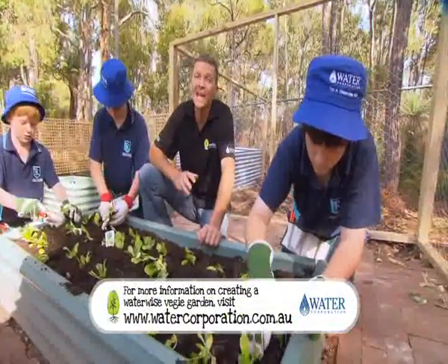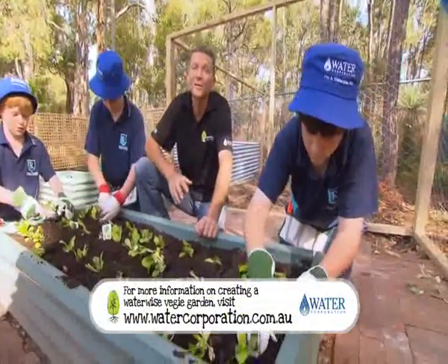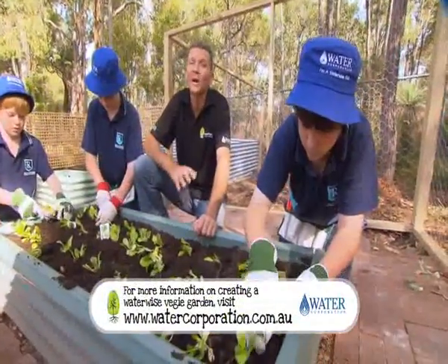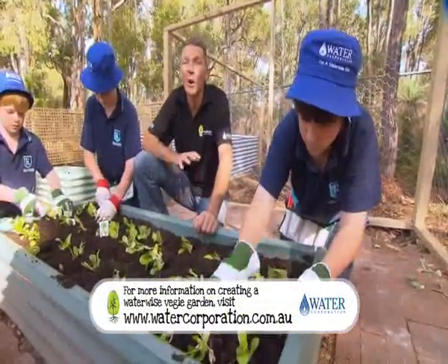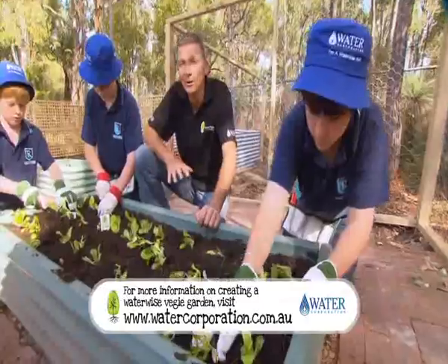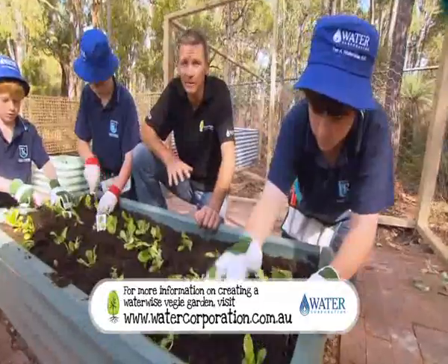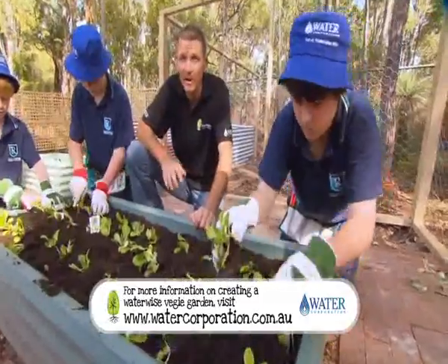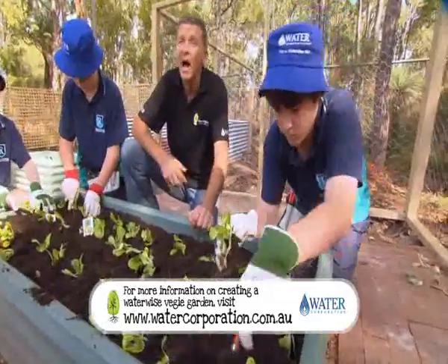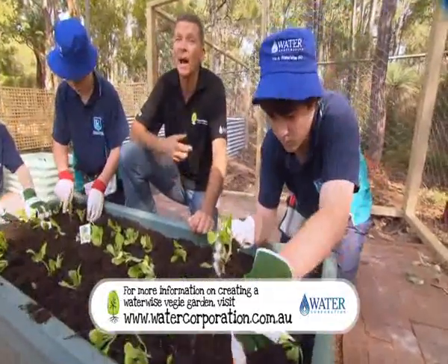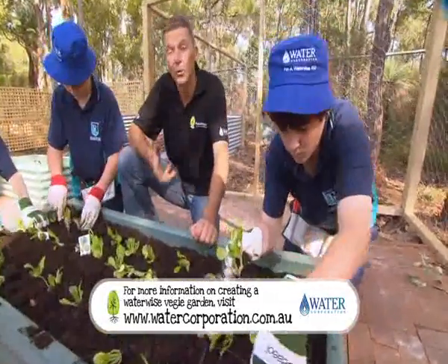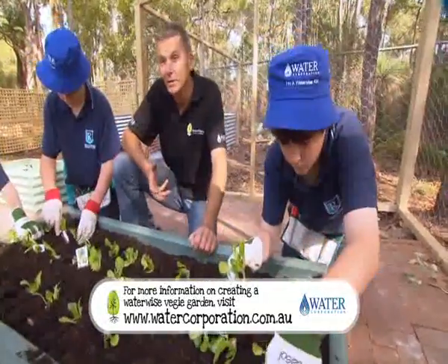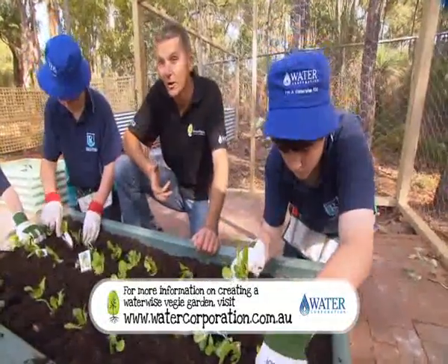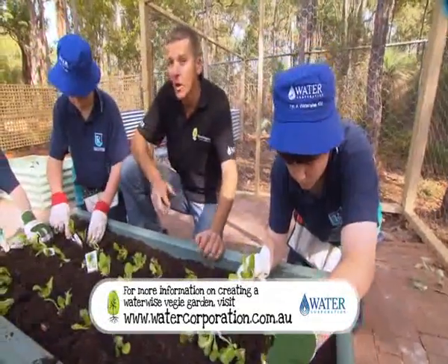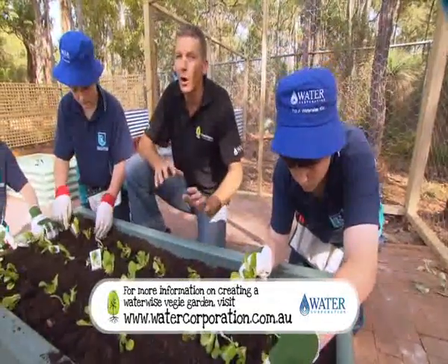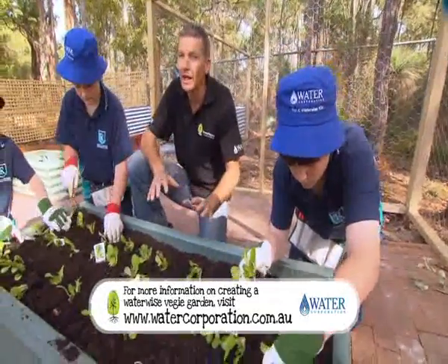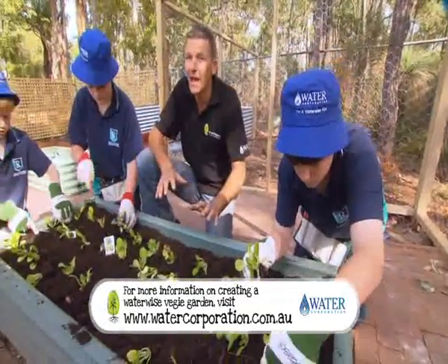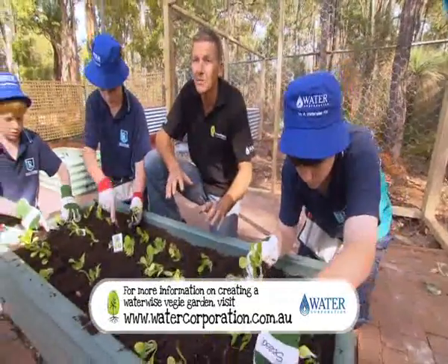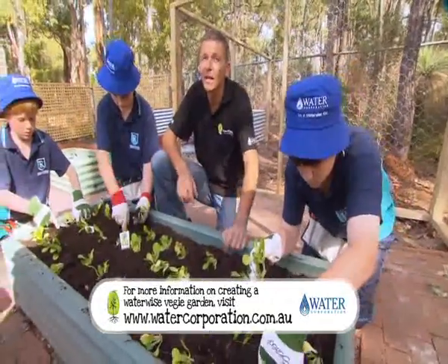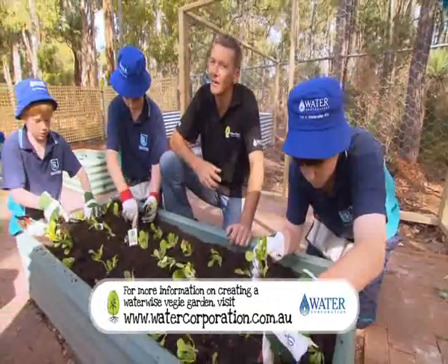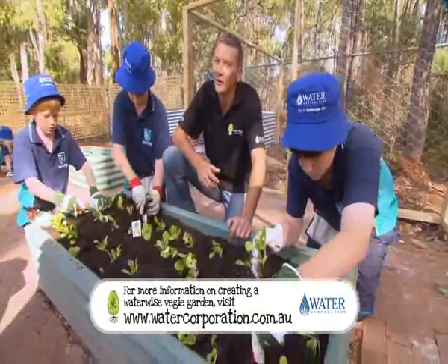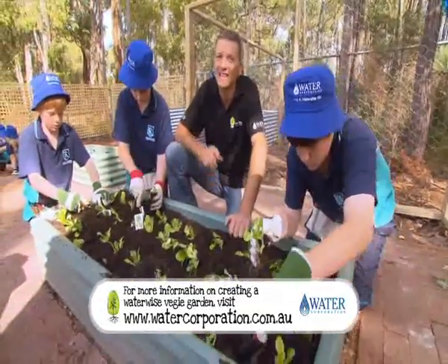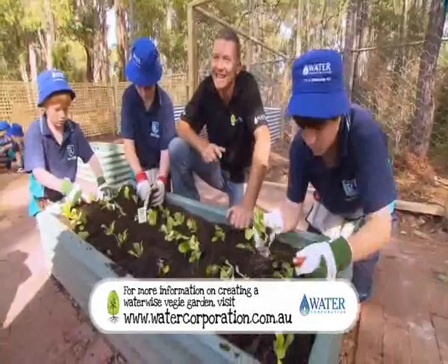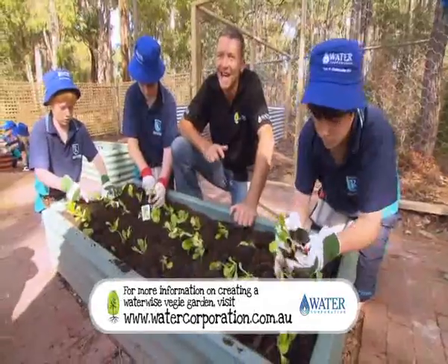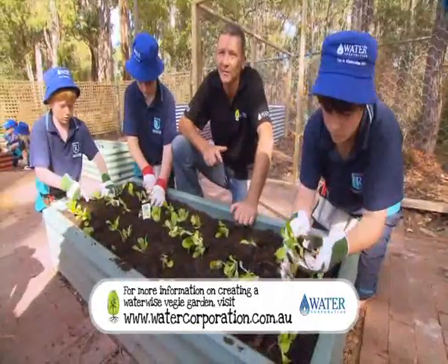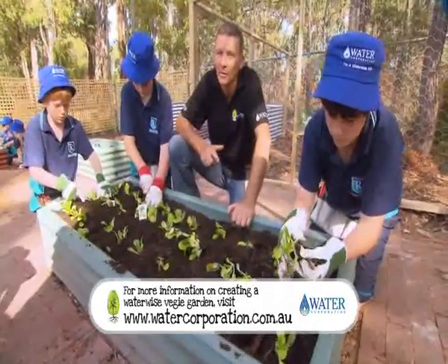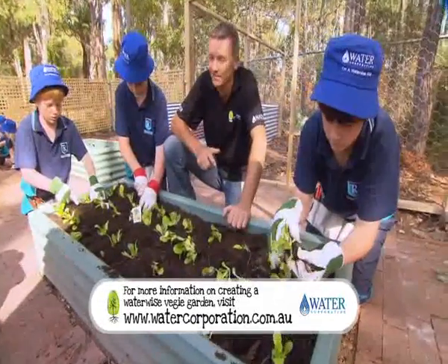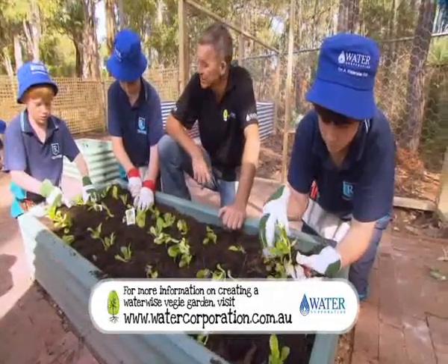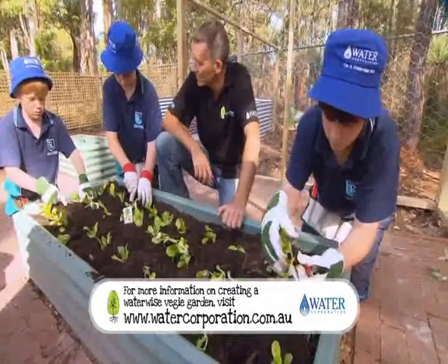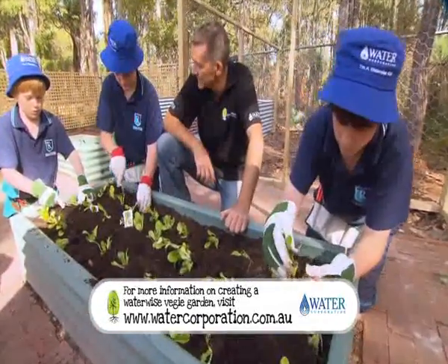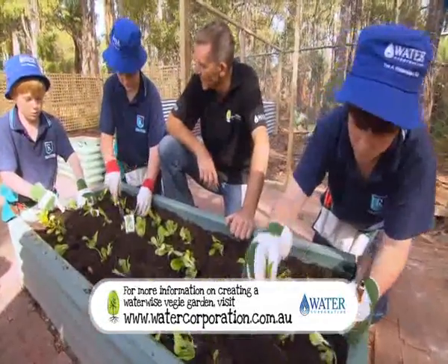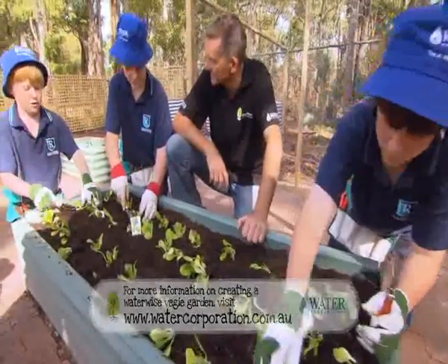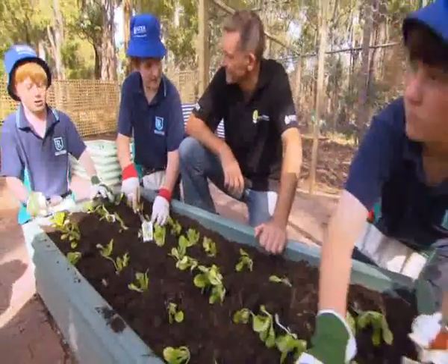Here you'll find loads of info about improving your soil, locating your garden bed and of course the ins and outs of watering. It's all too easy, isn't it boys?